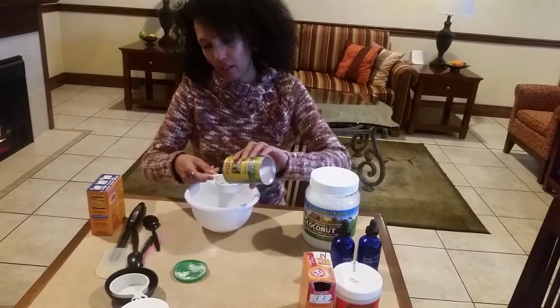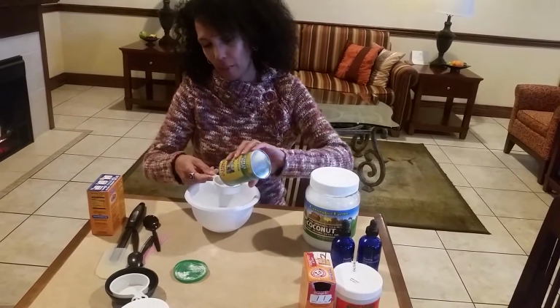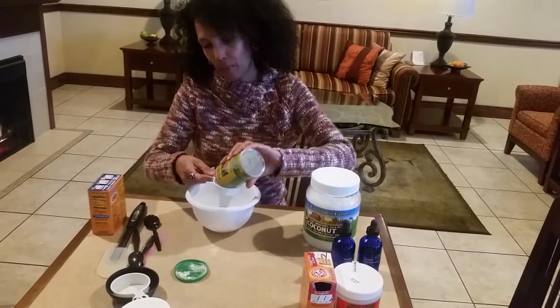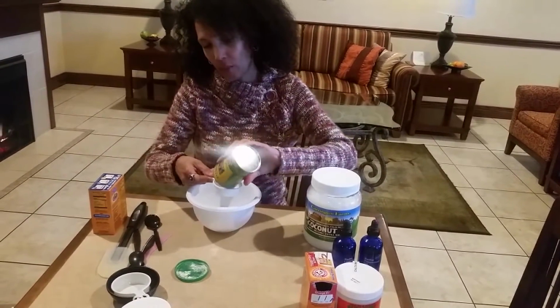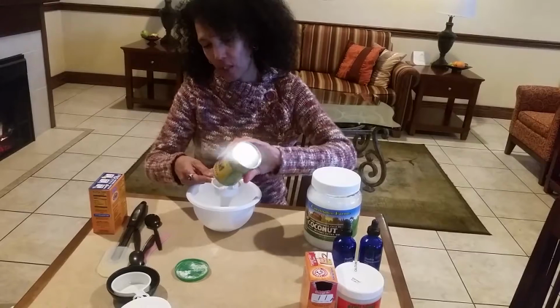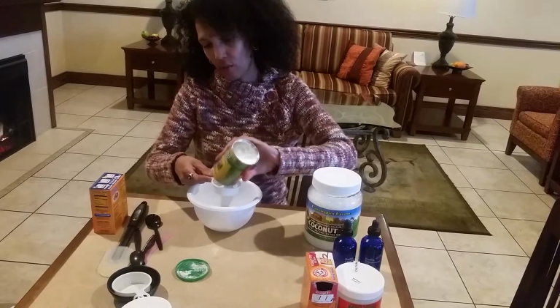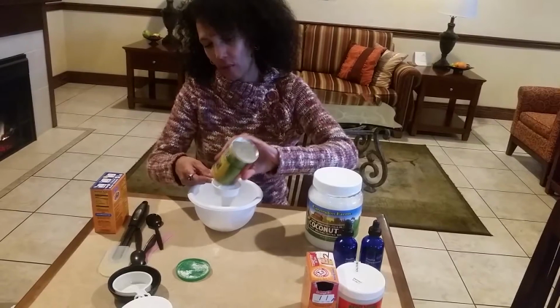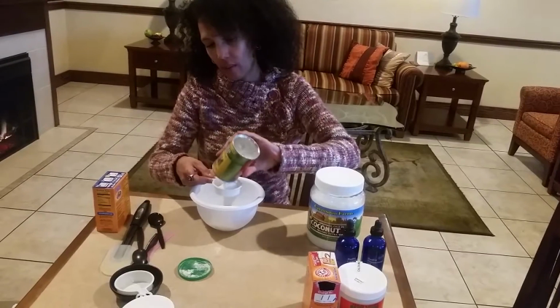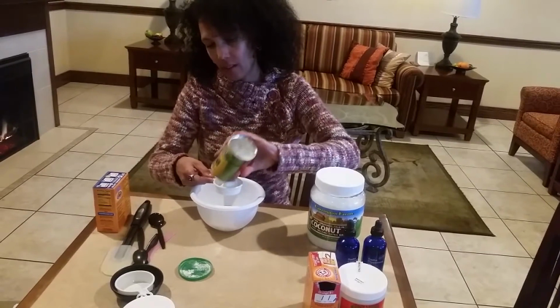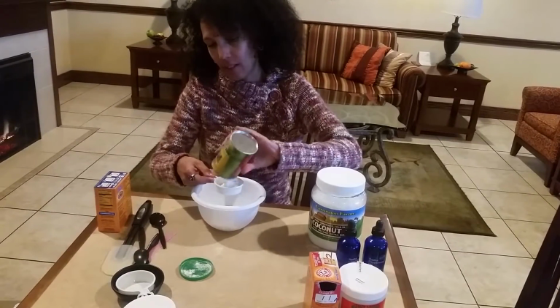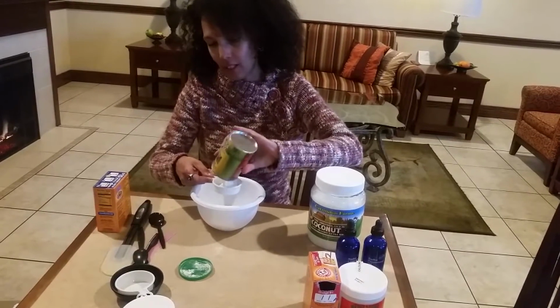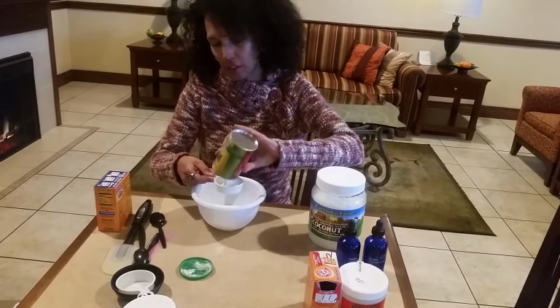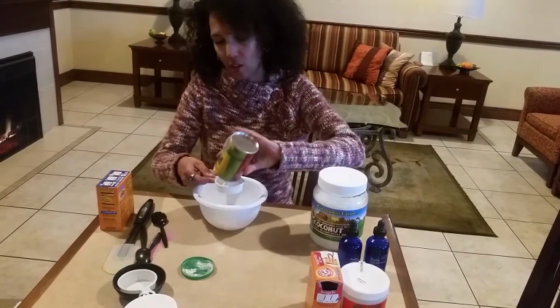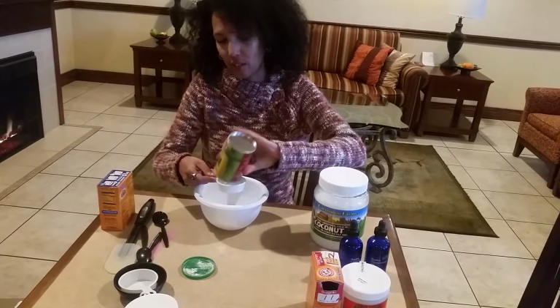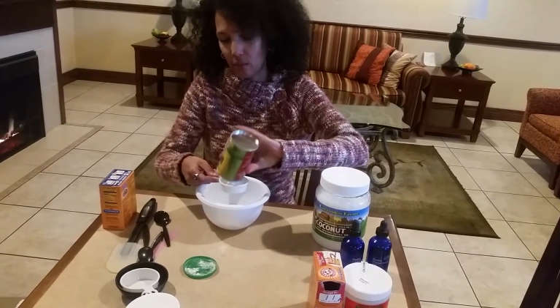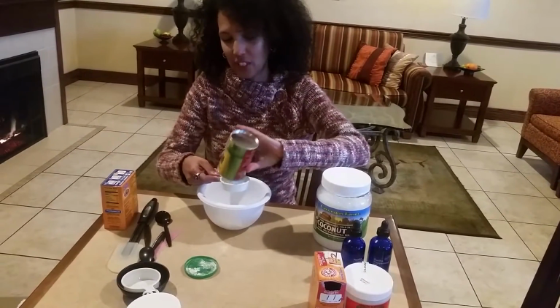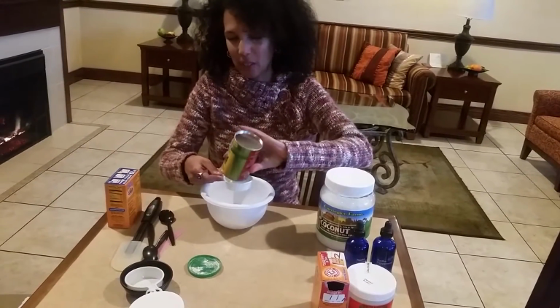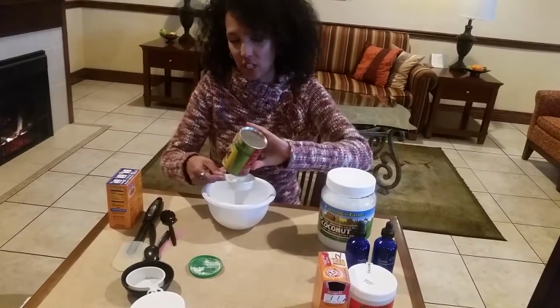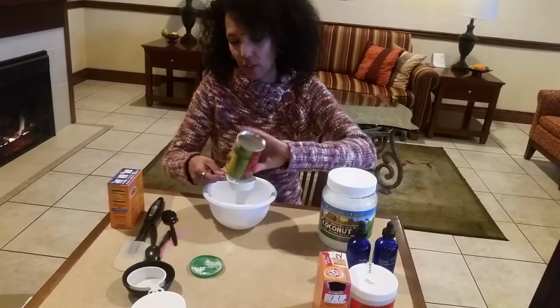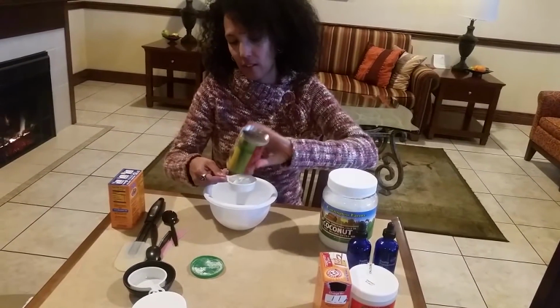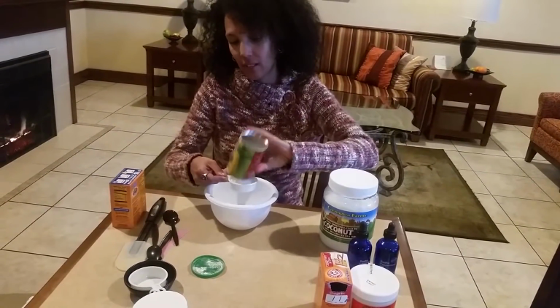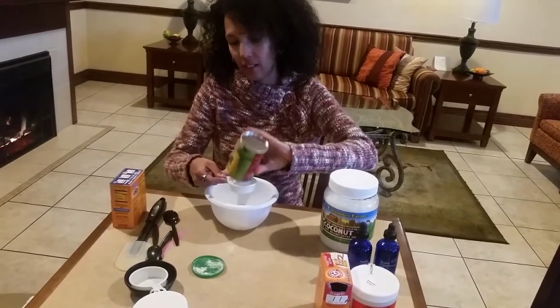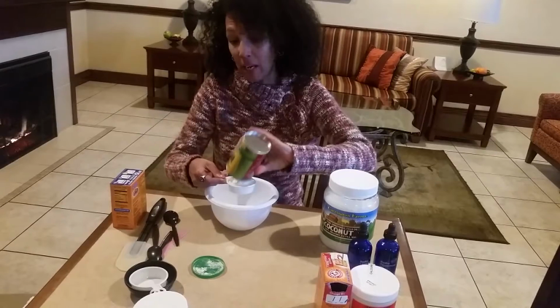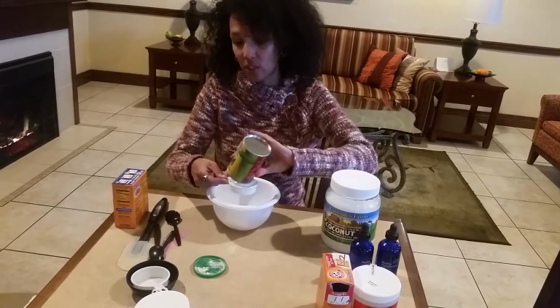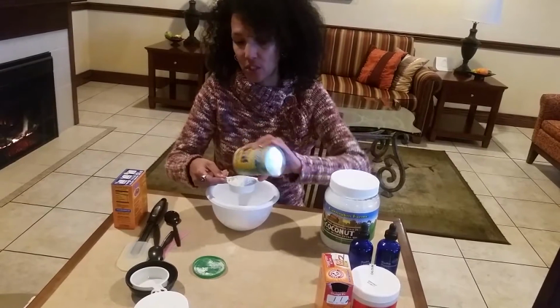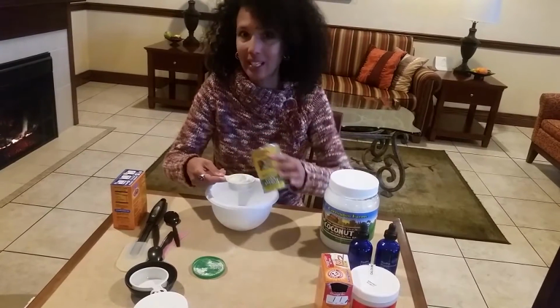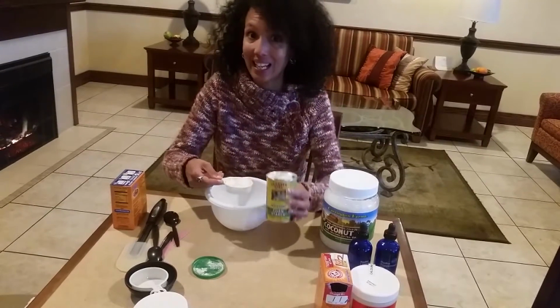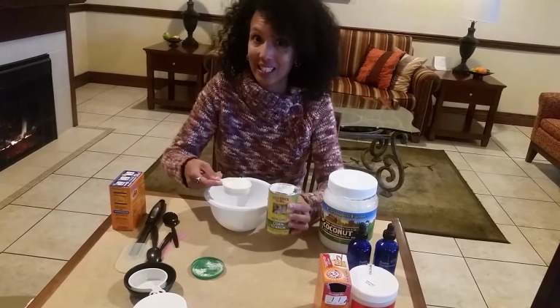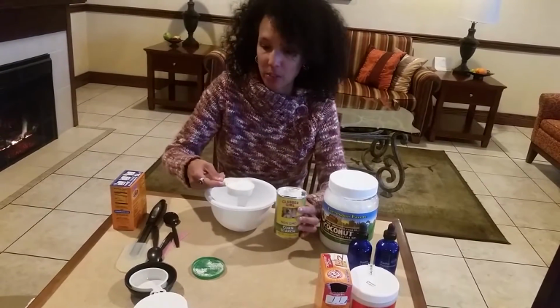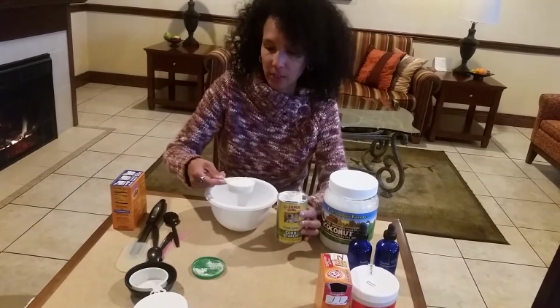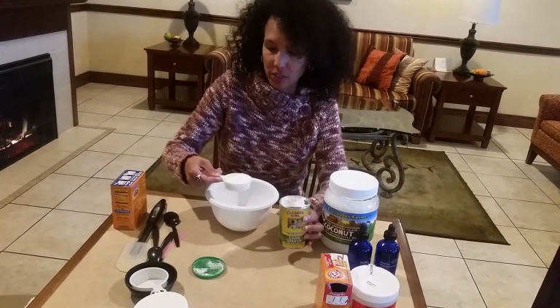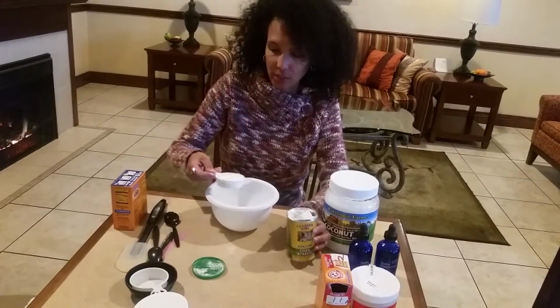Cornstarch helps keep your skin soft and prevents it from chafing. Now, mind you, this is deodorant, not antiperspirant — there's a difference.